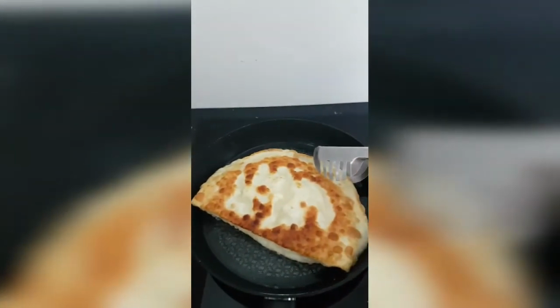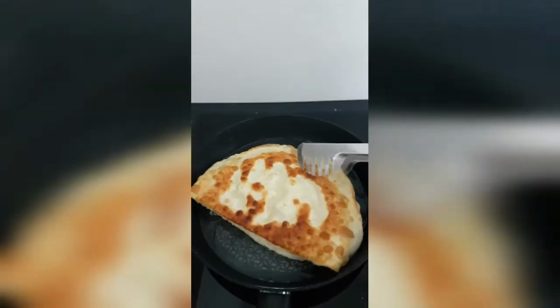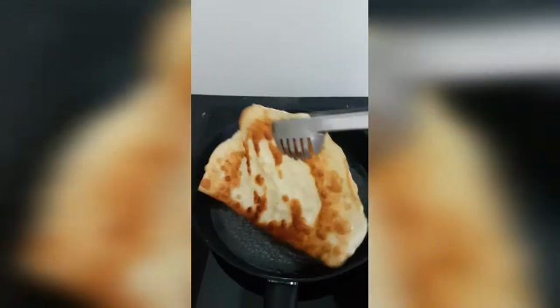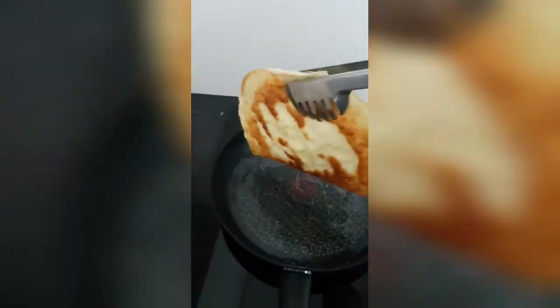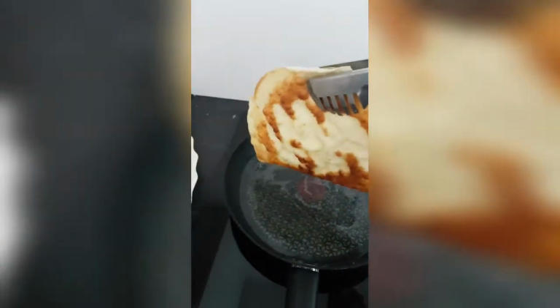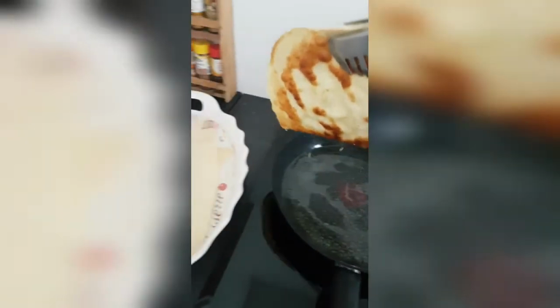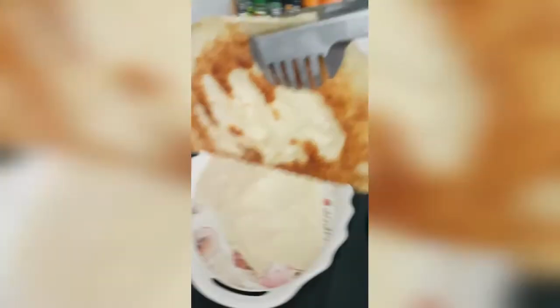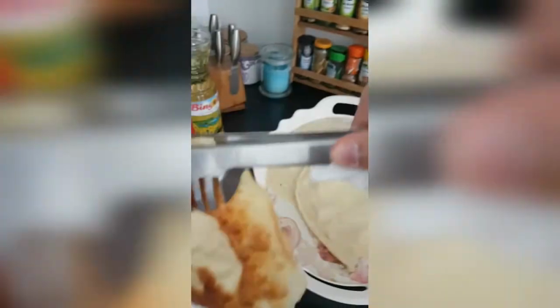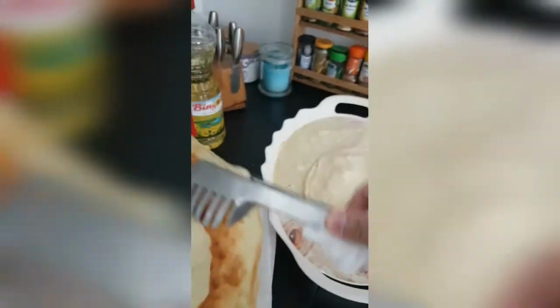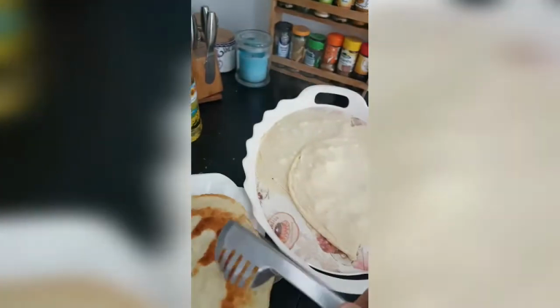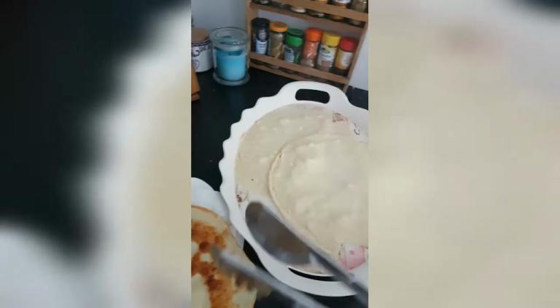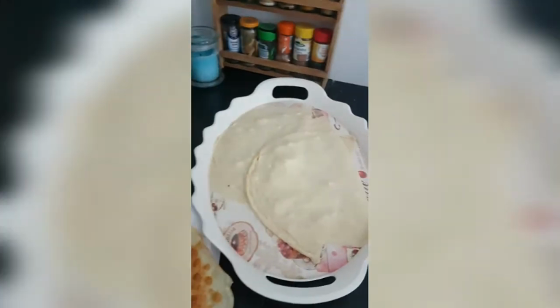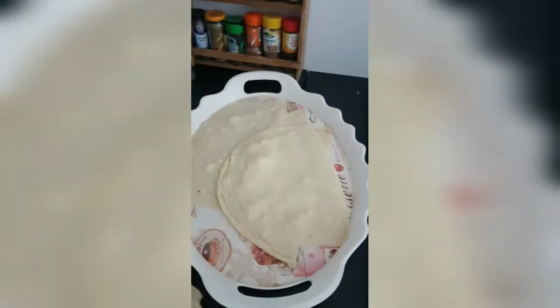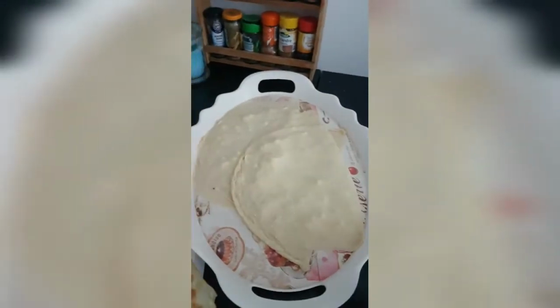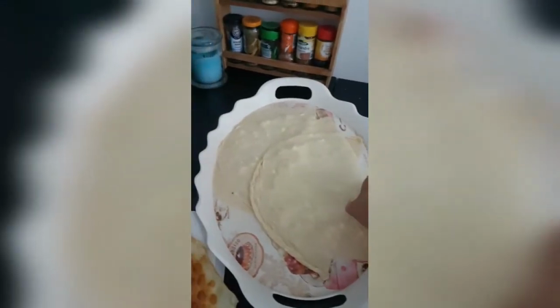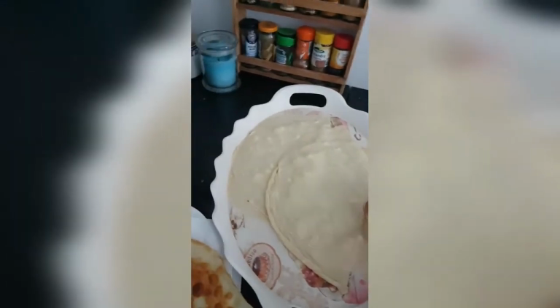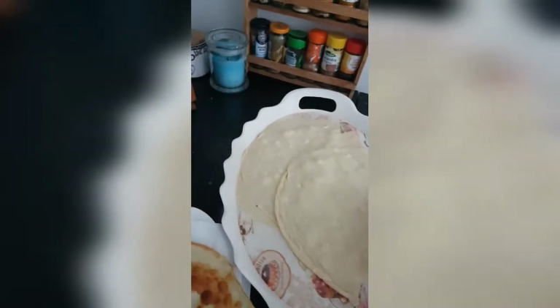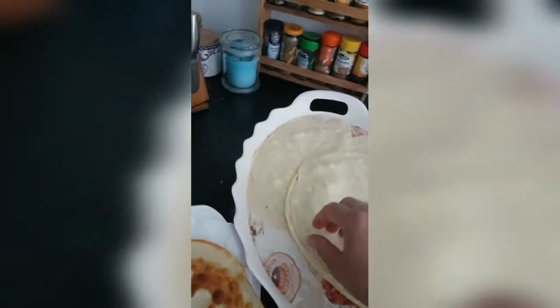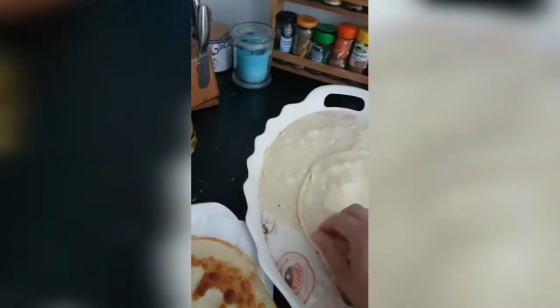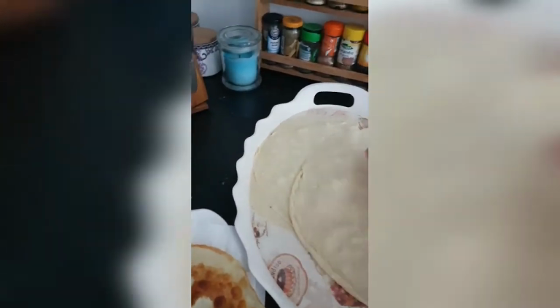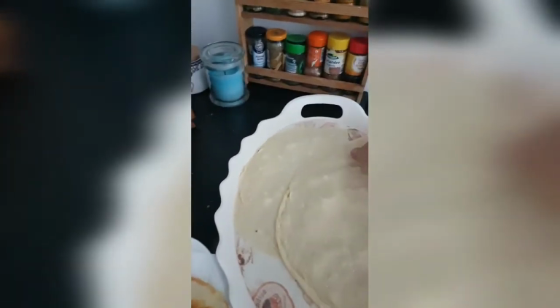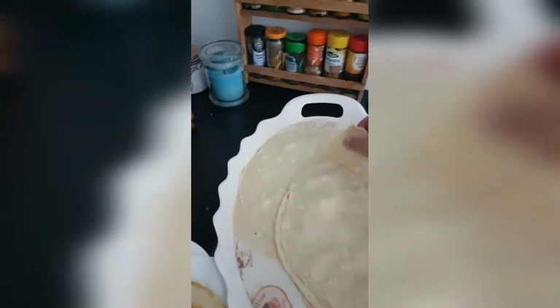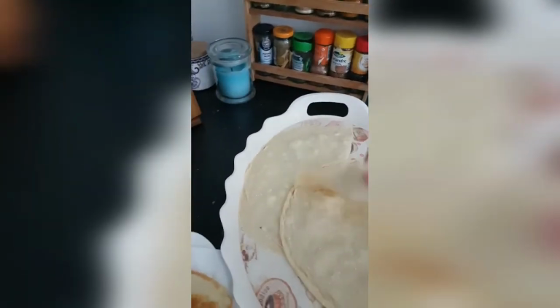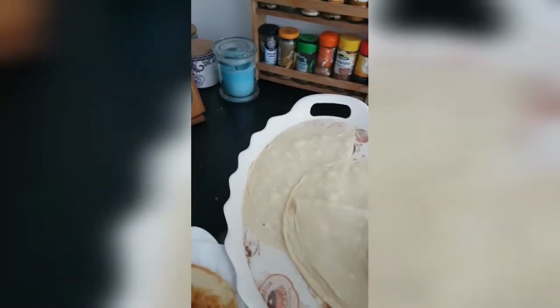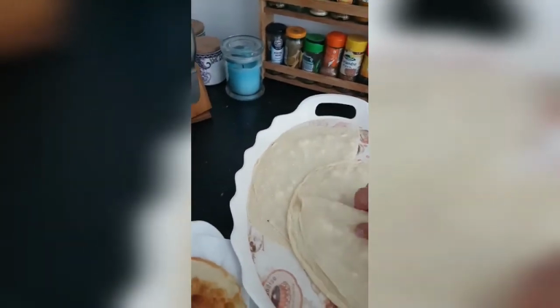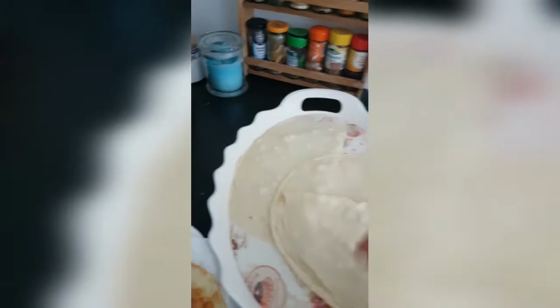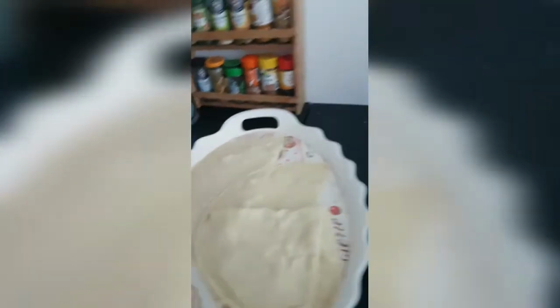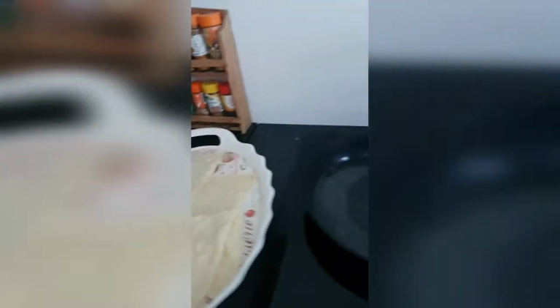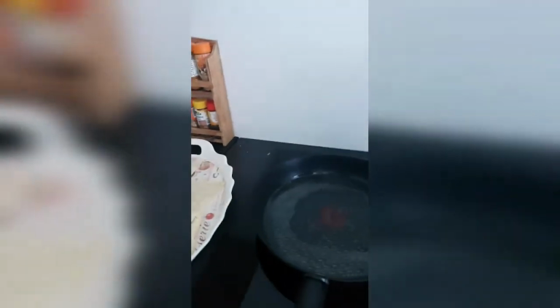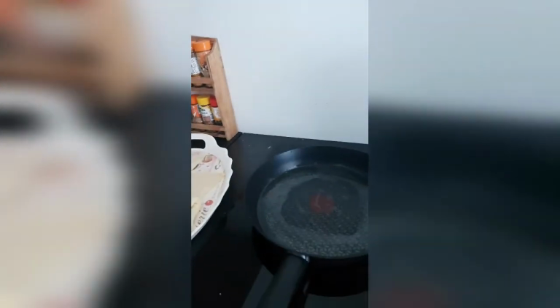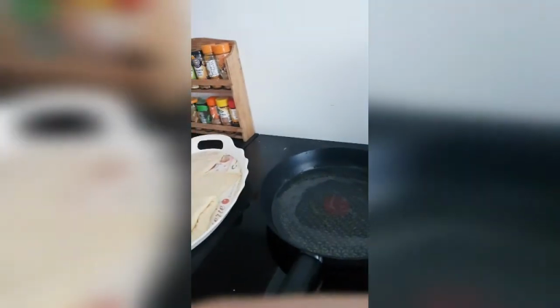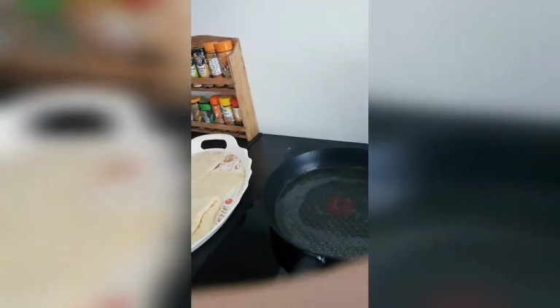Çok kısa sürüyor zaten. Şunu da koyayım. İçine kabartma tuzu. Tamam.